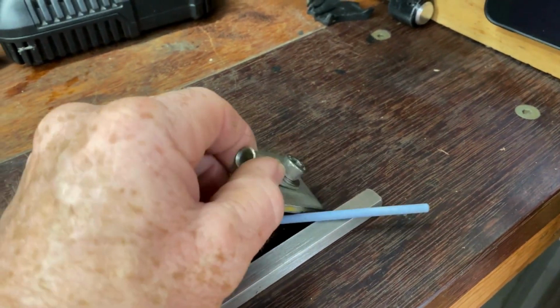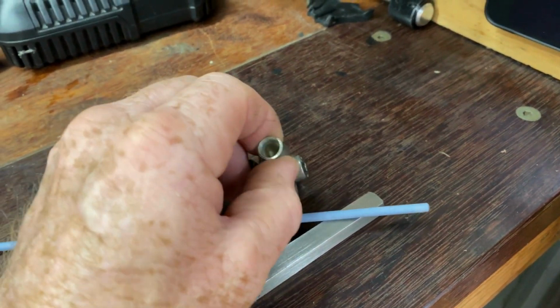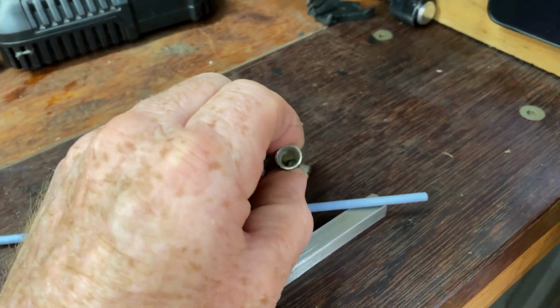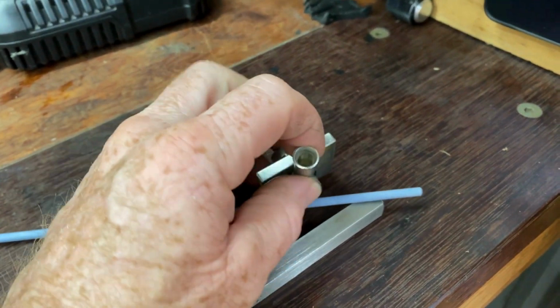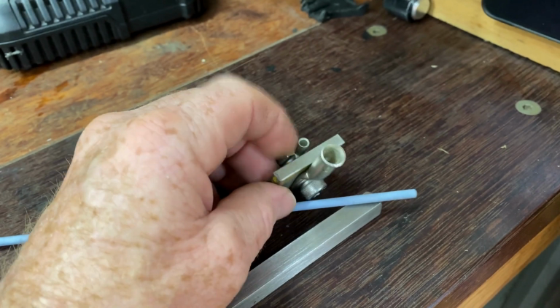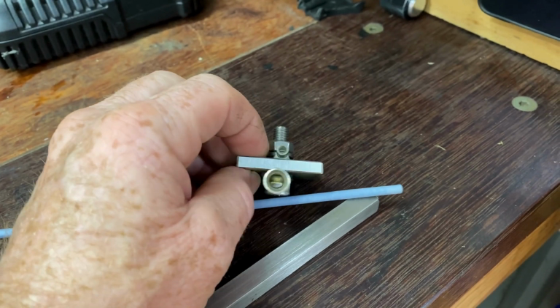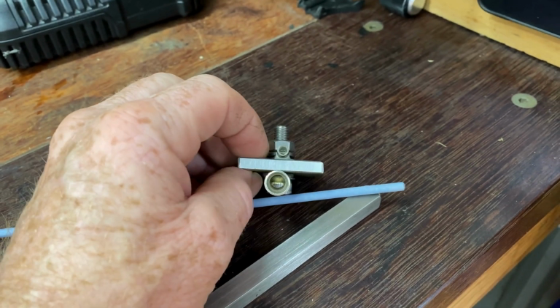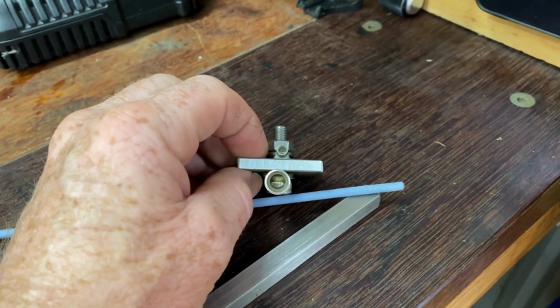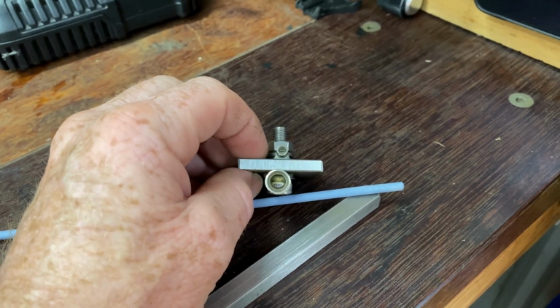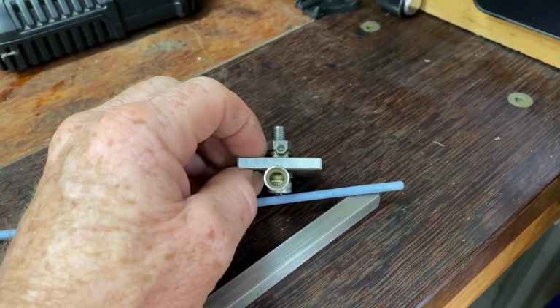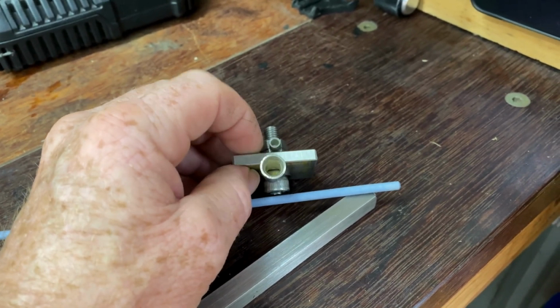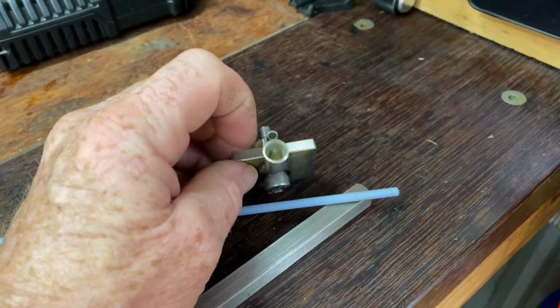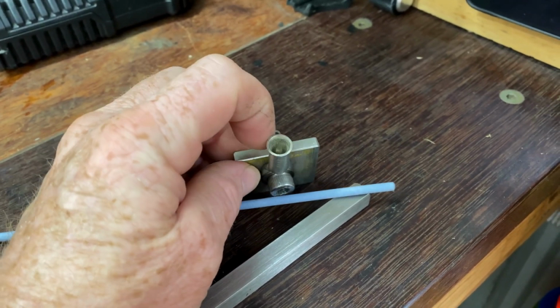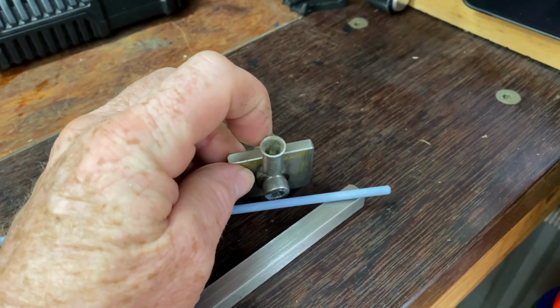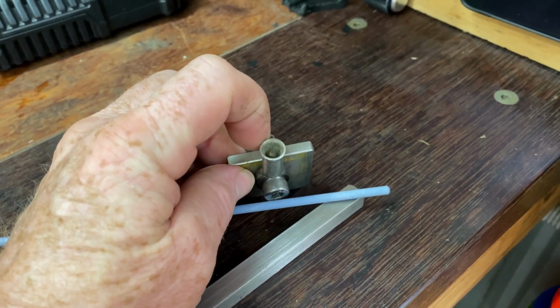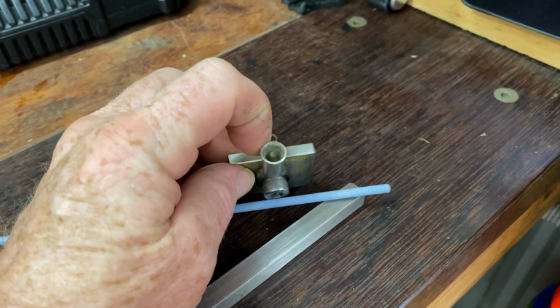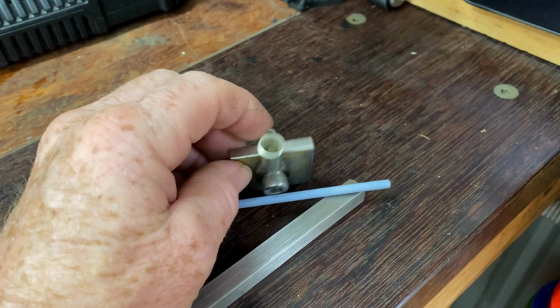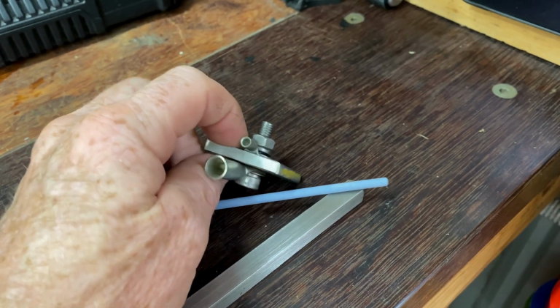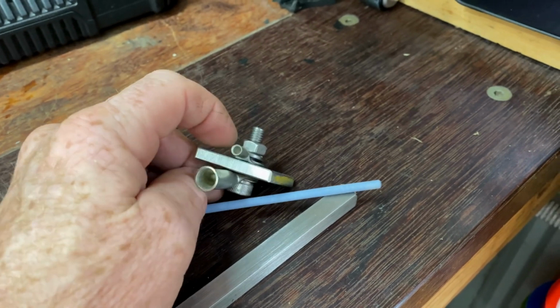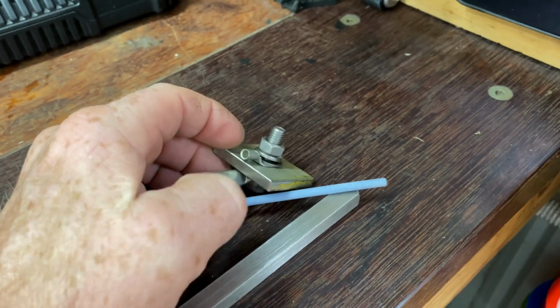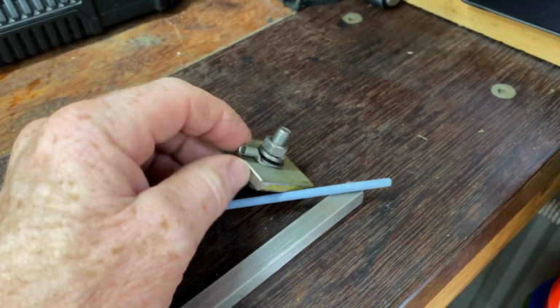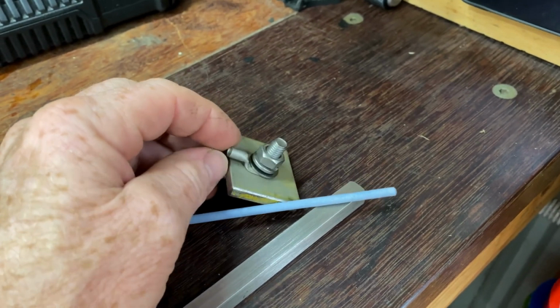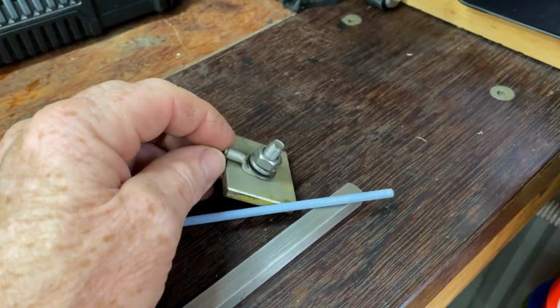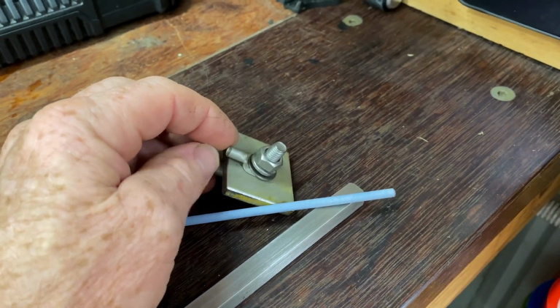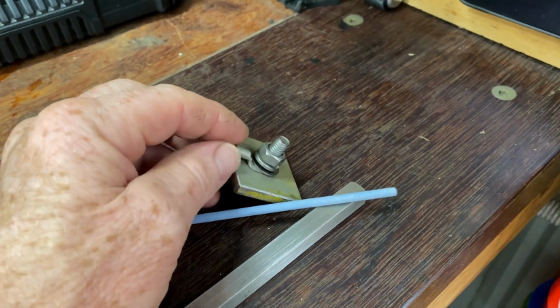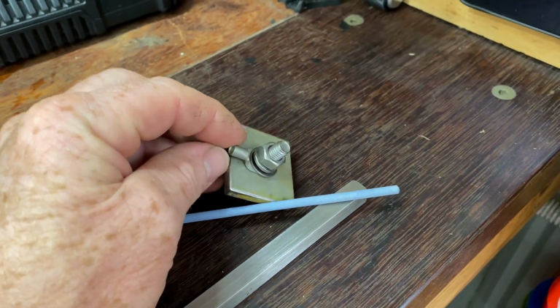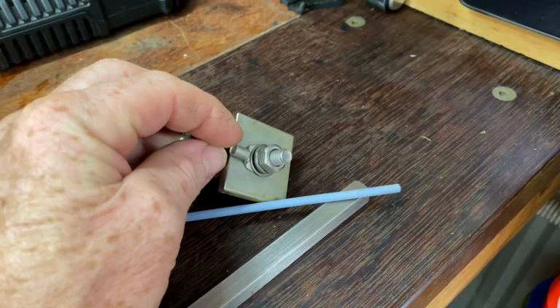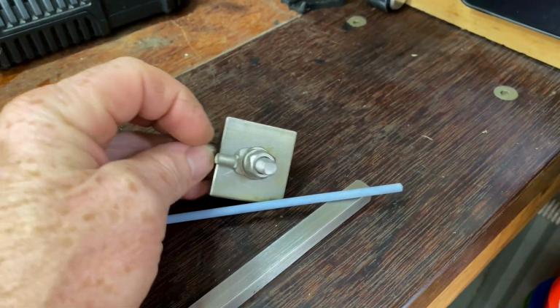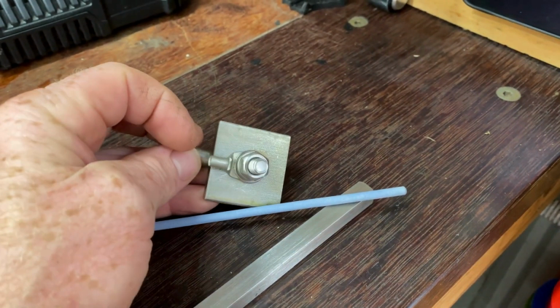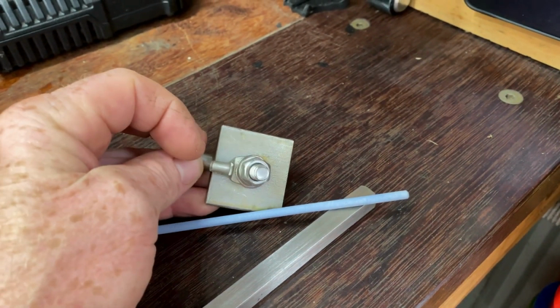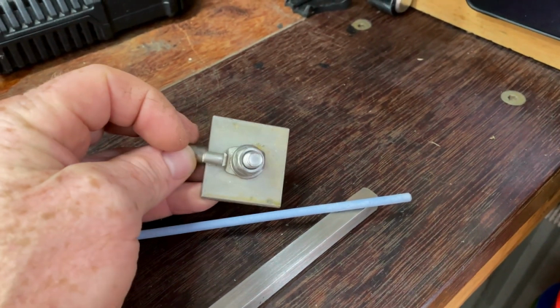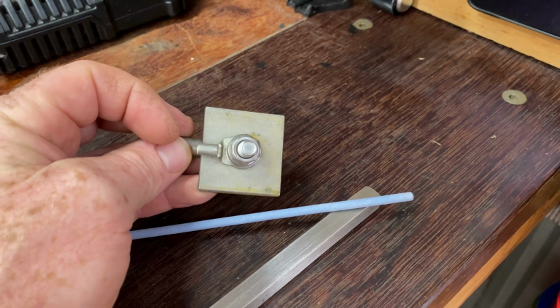There'll be a 25mm² earth cable running up to the DC surge protection box, and a 6mm² earth running up to the AC surge protection.